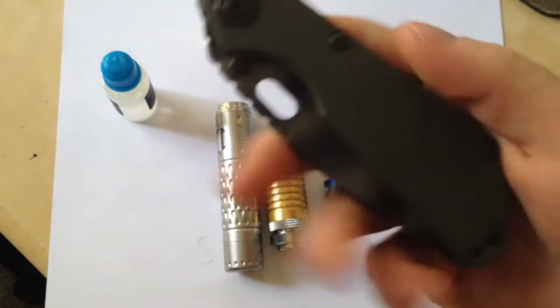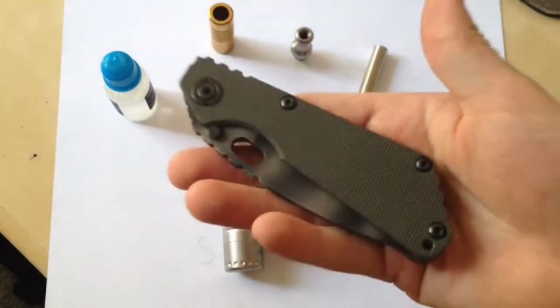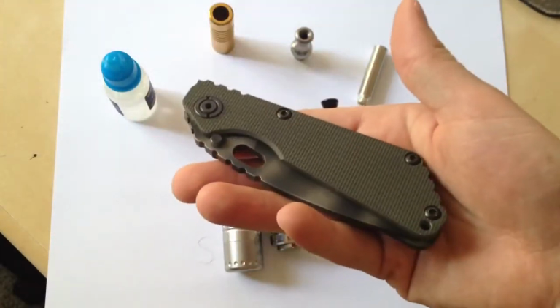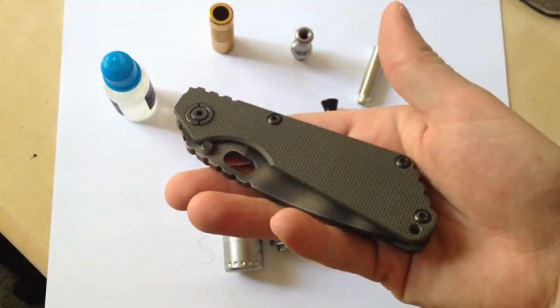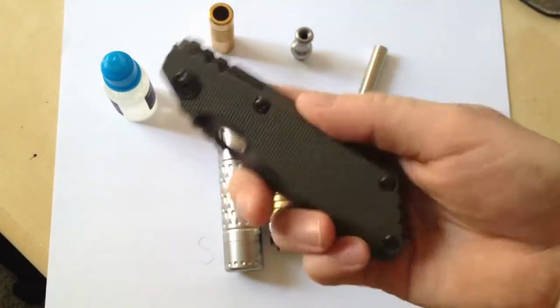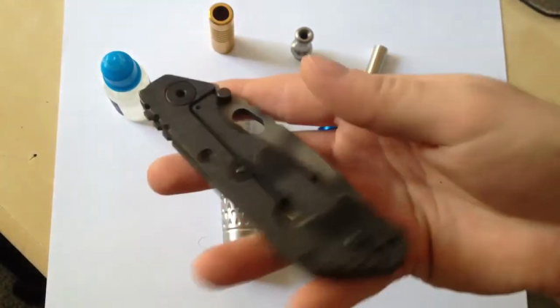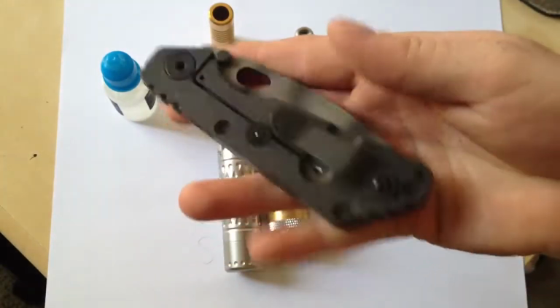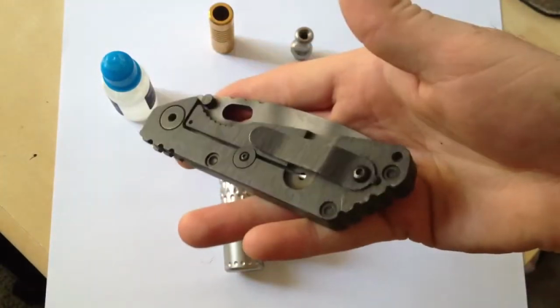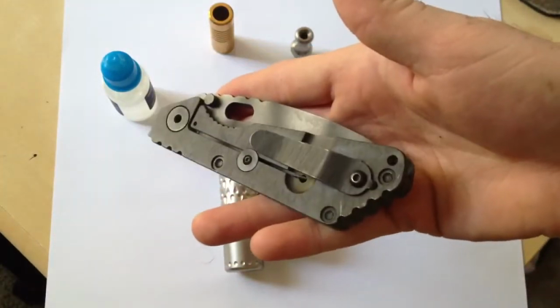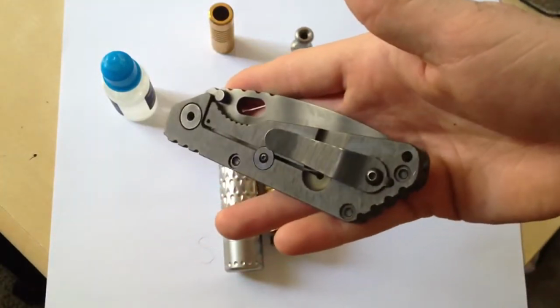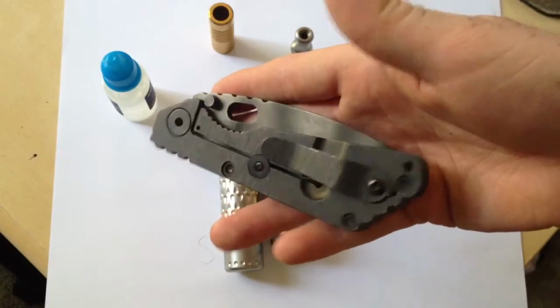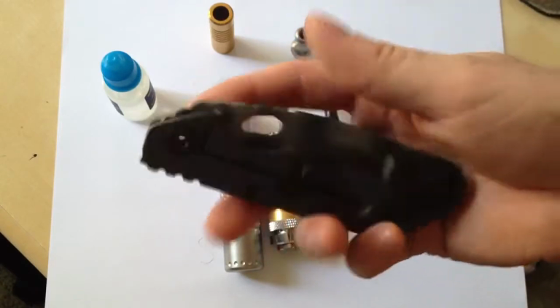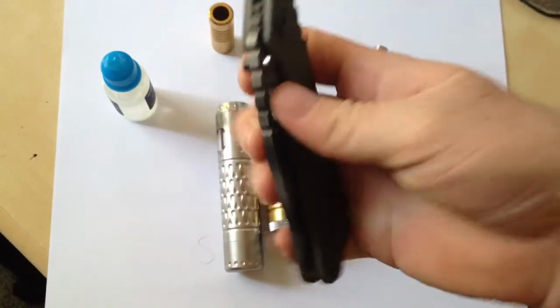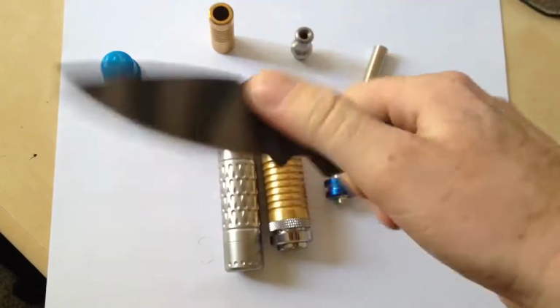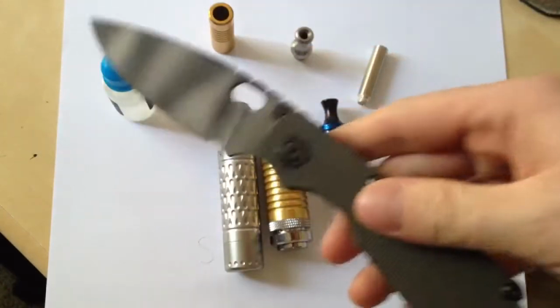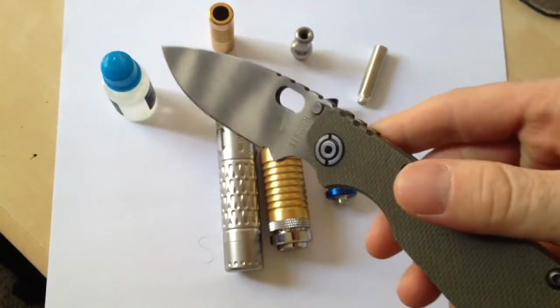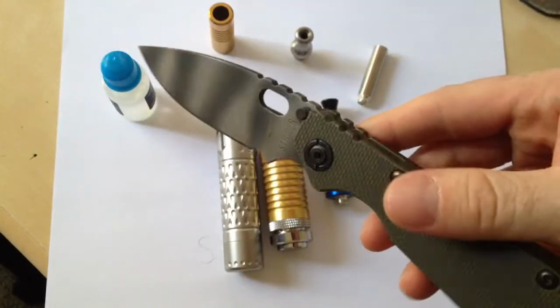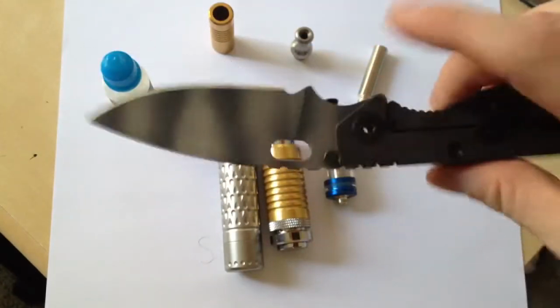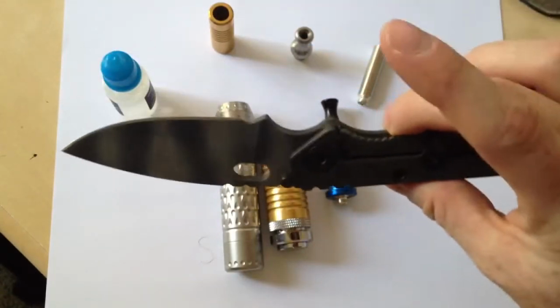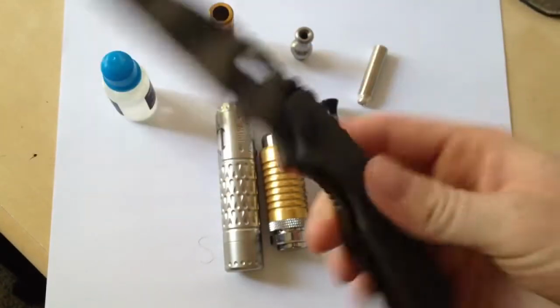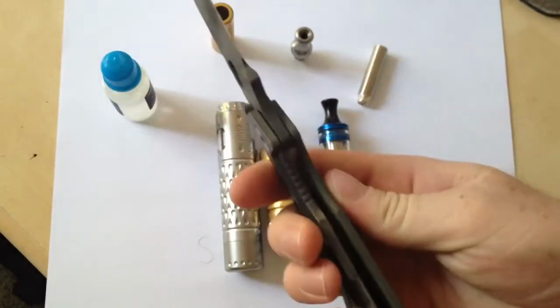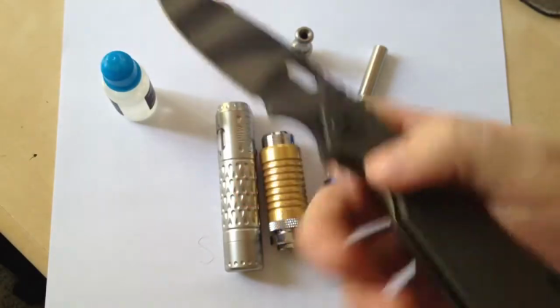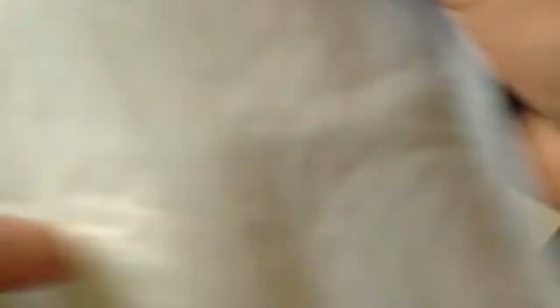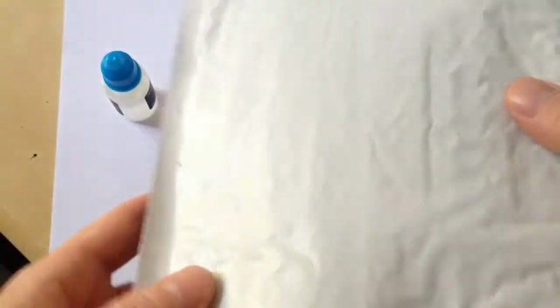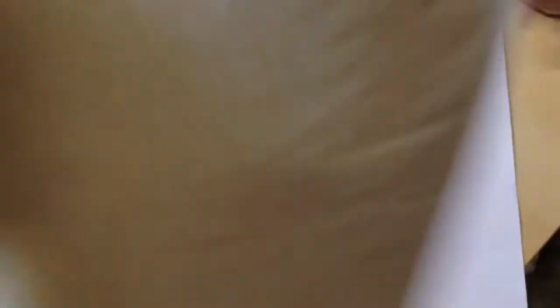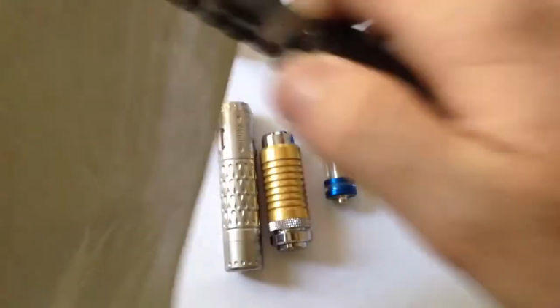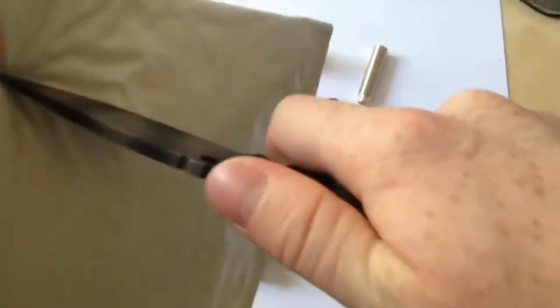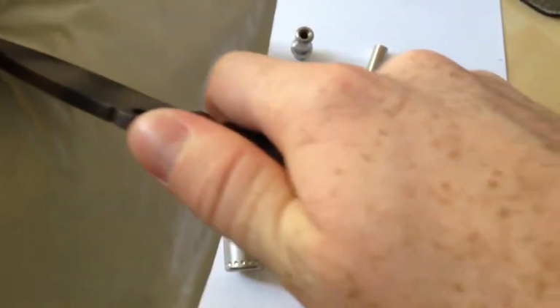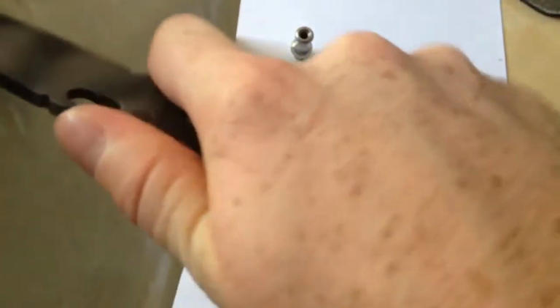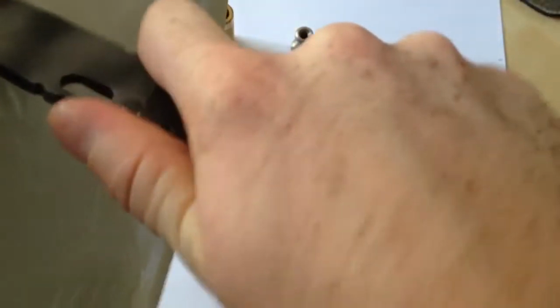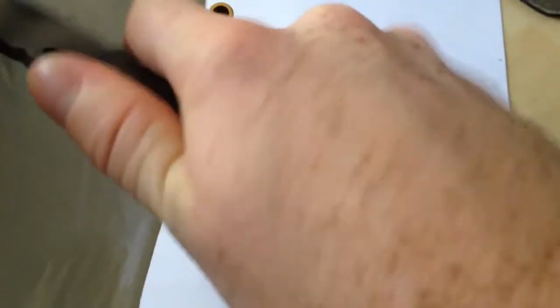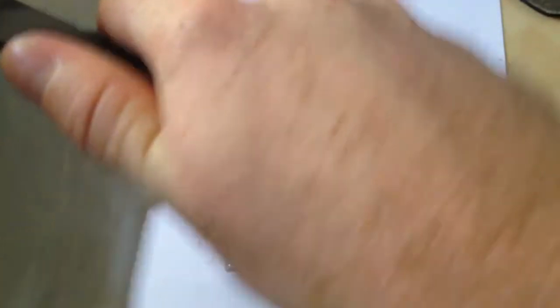I'll be using my trusty Strider S&G. This one's previous to Gen 7 and I love it. Smoothest Strider I've ever owned. Beautiful. I'll go ahead and slice this open.